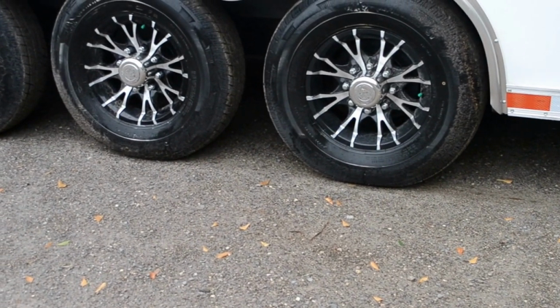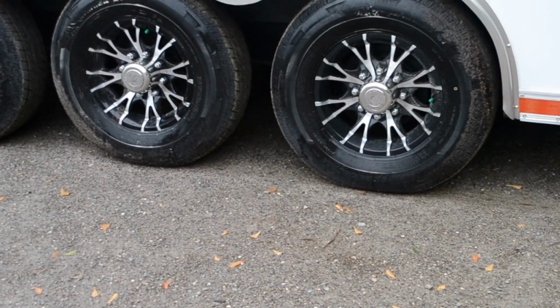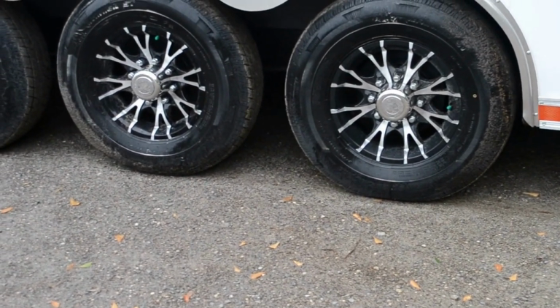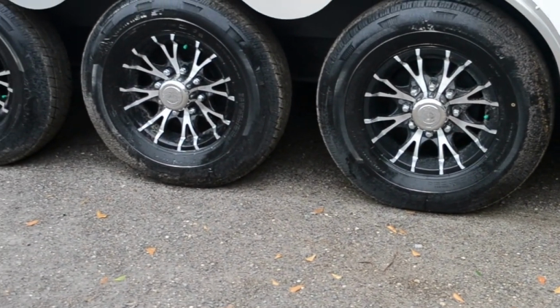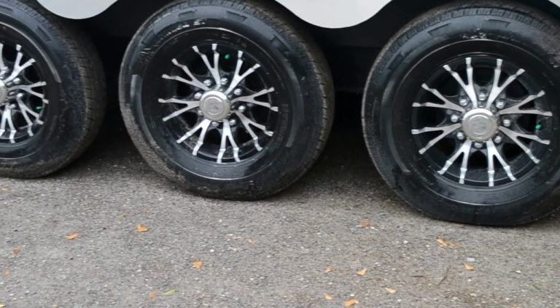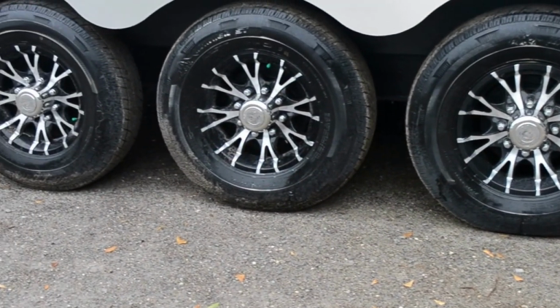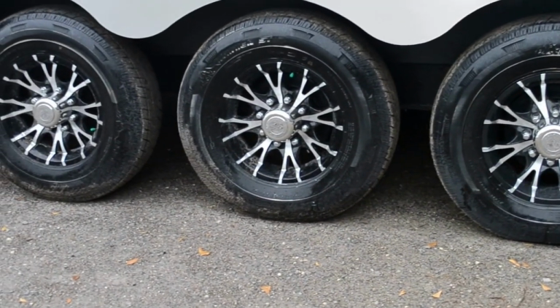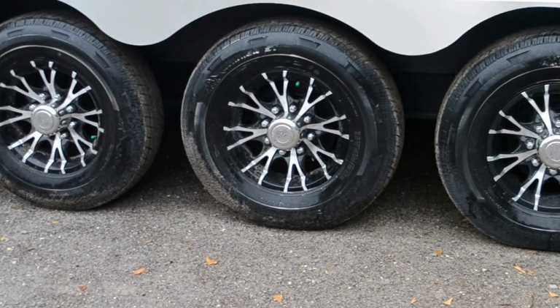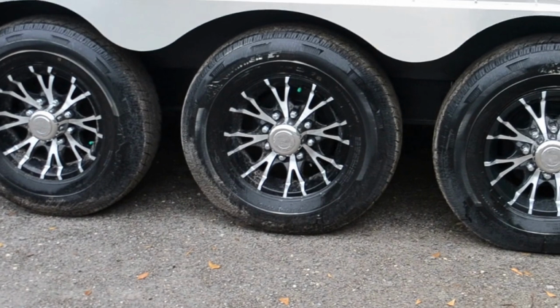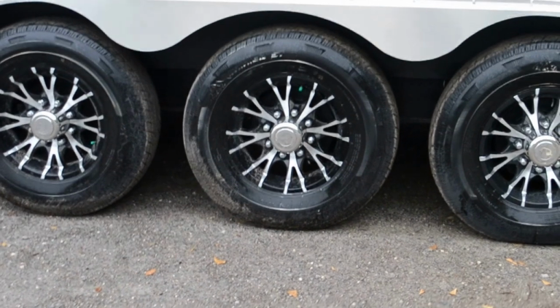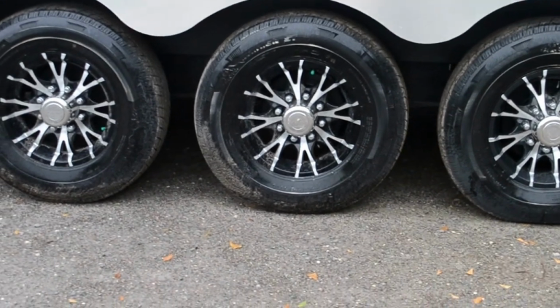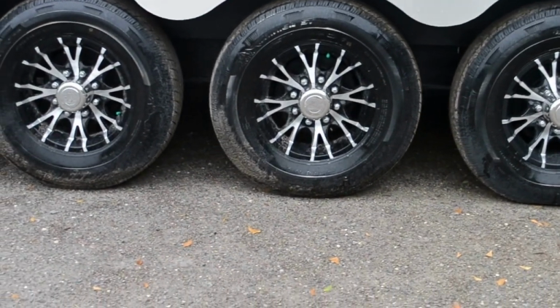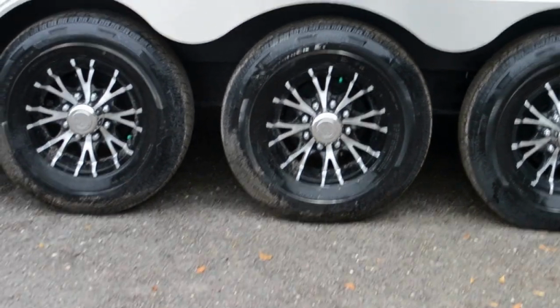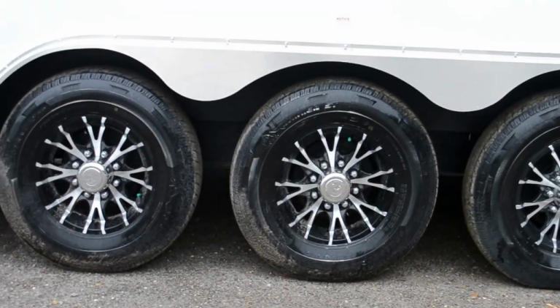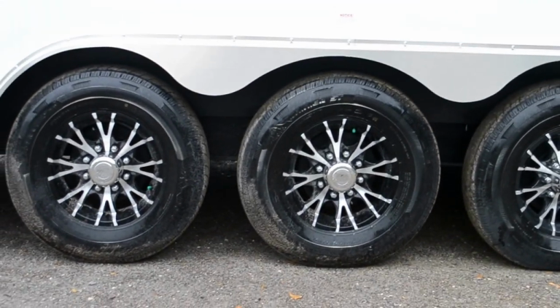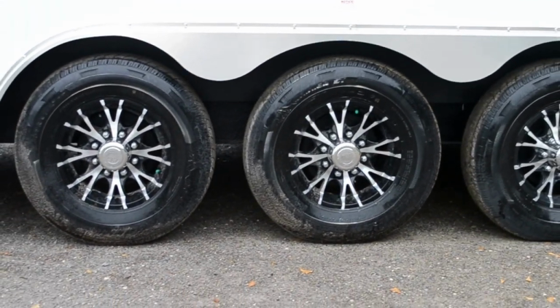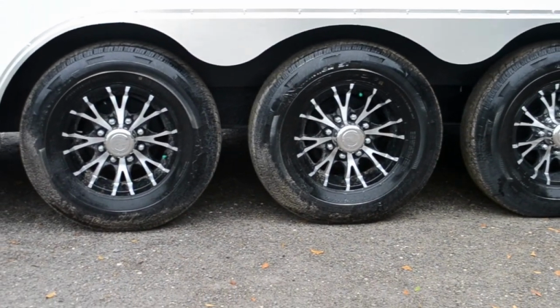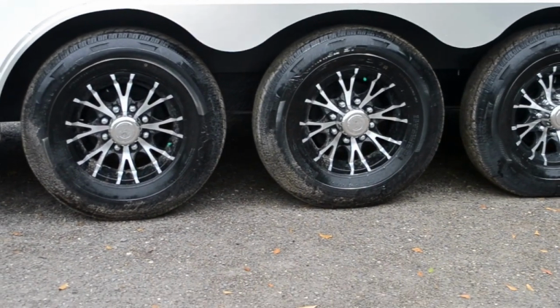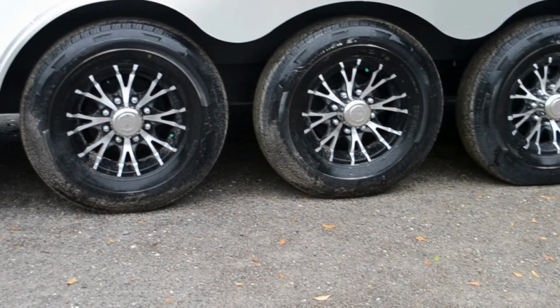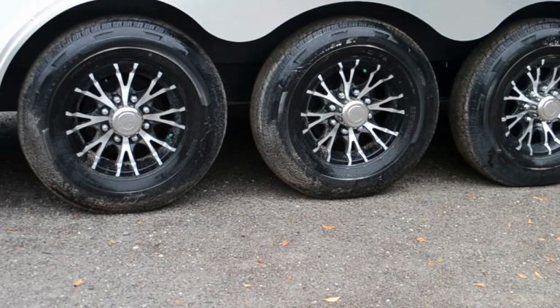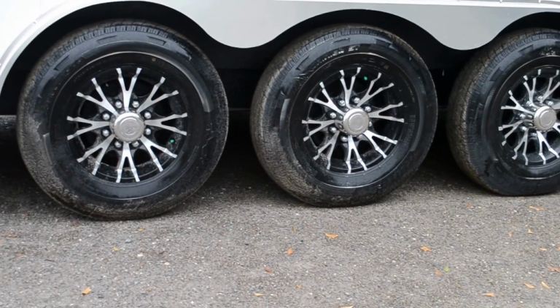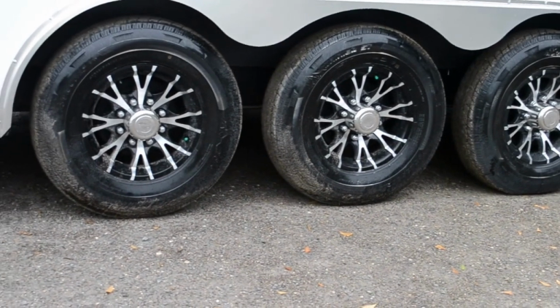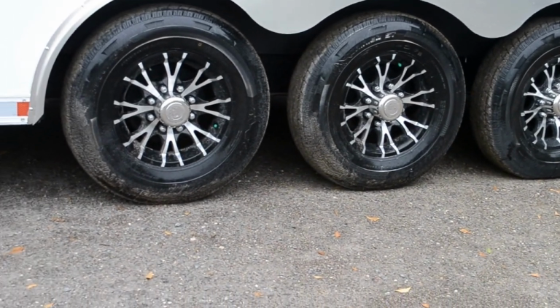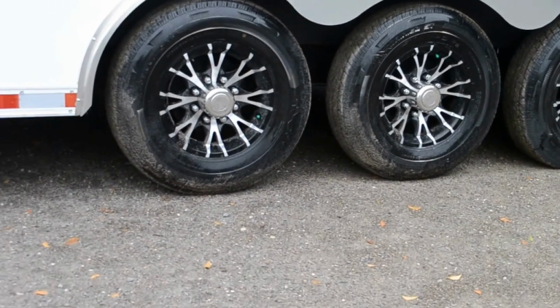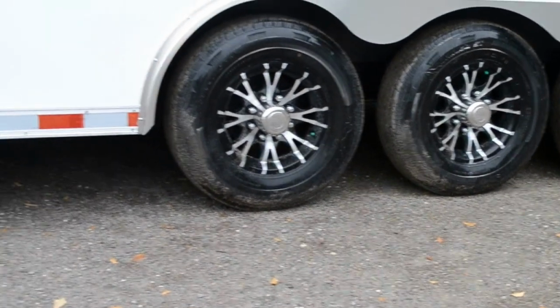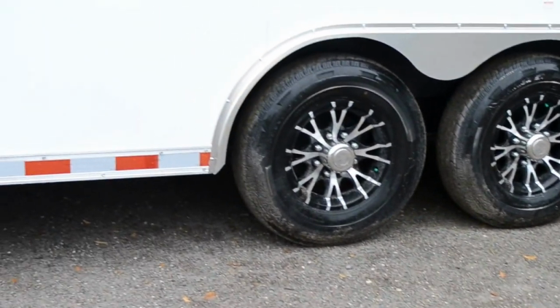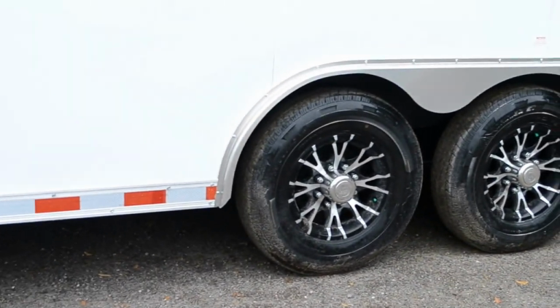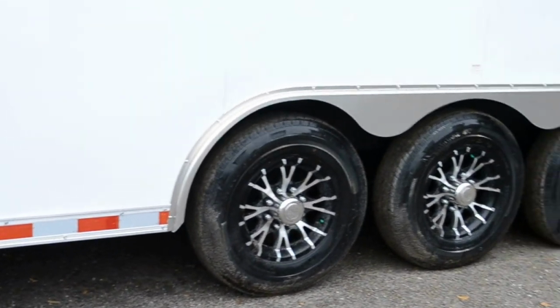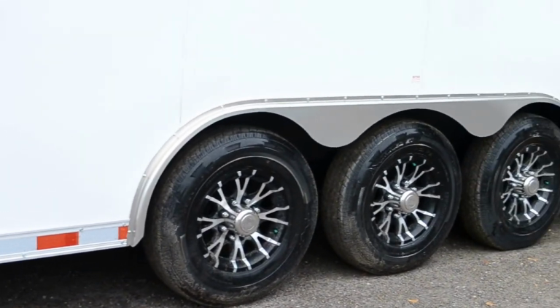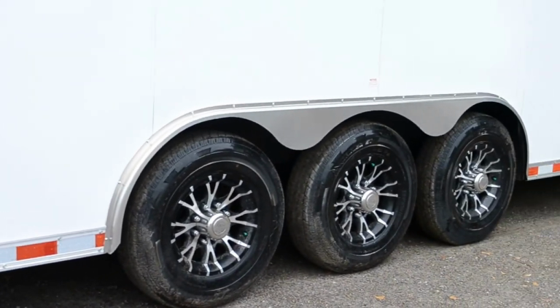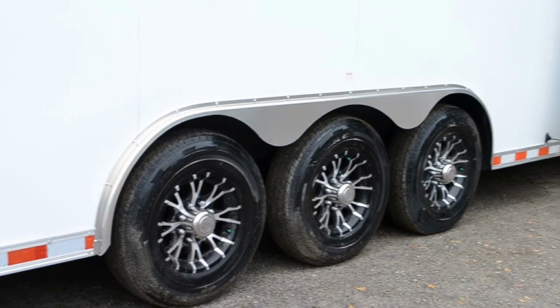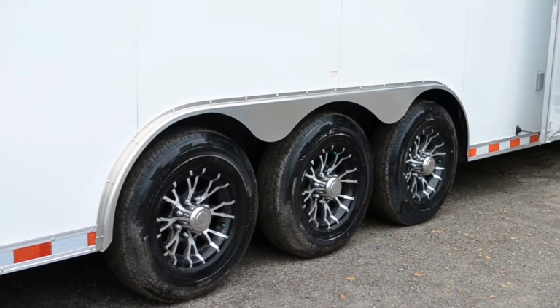It has triple 6,000-pound torsion axles, 16-inch aluminum wheels, nitrogen-filled tires, and an aluminum fender.